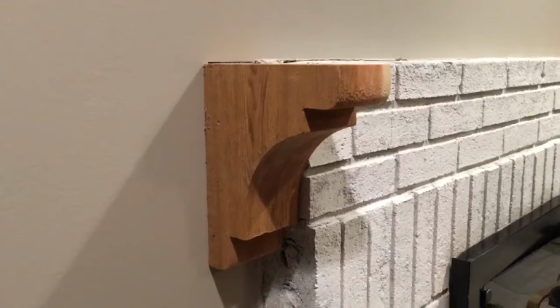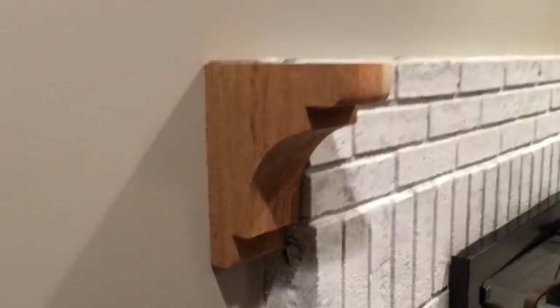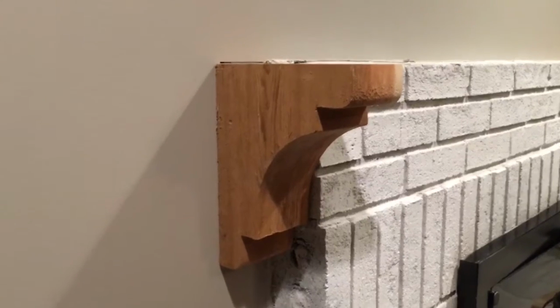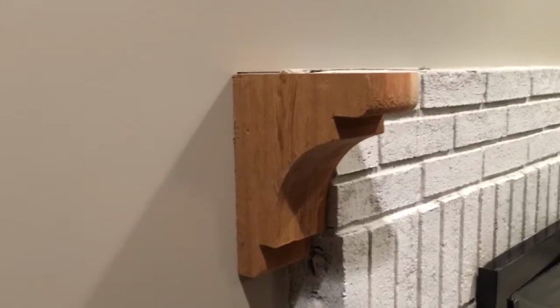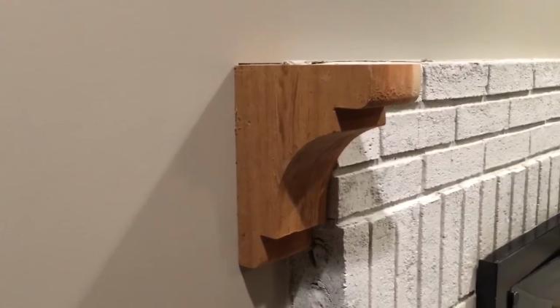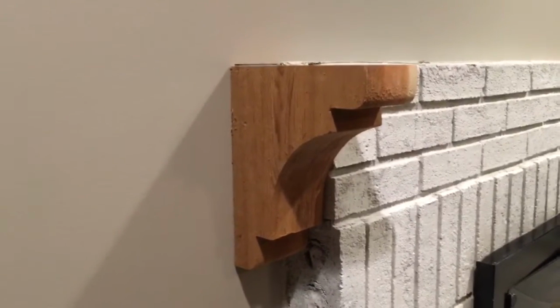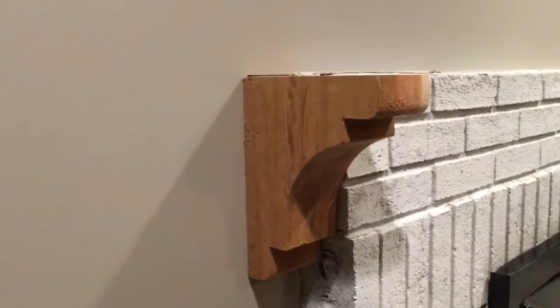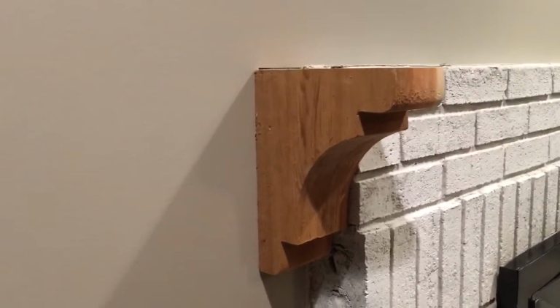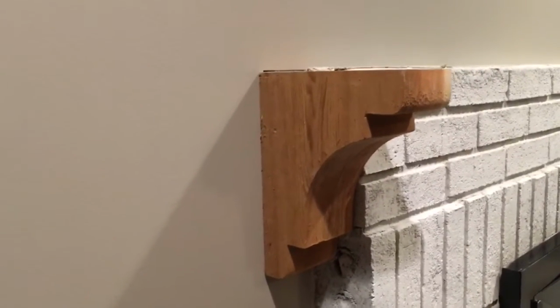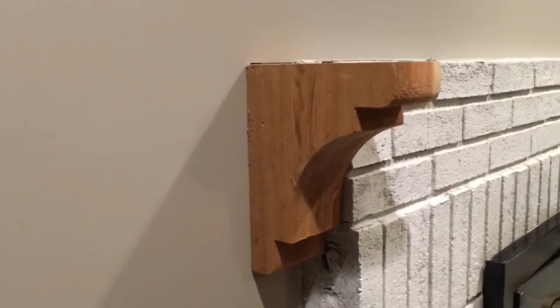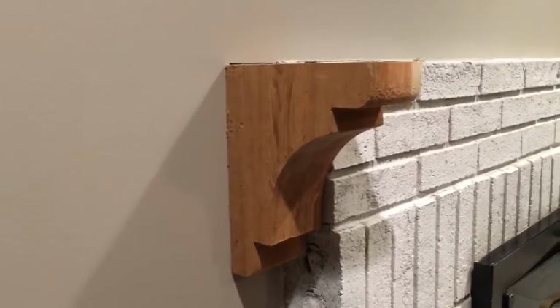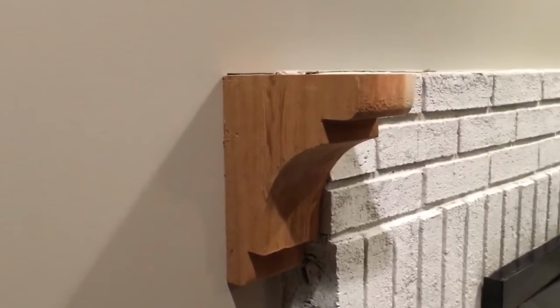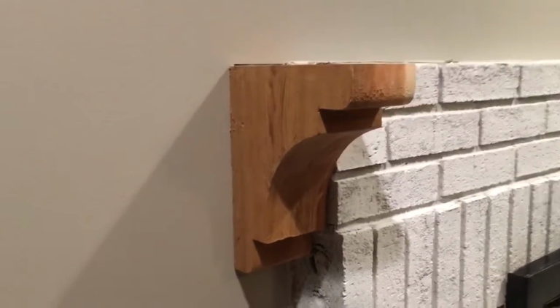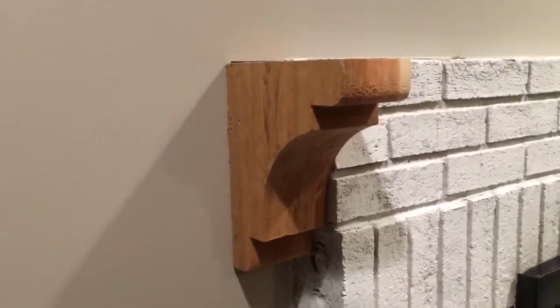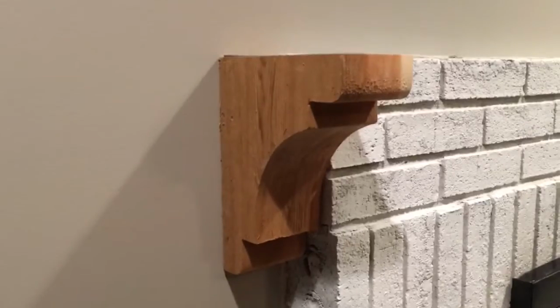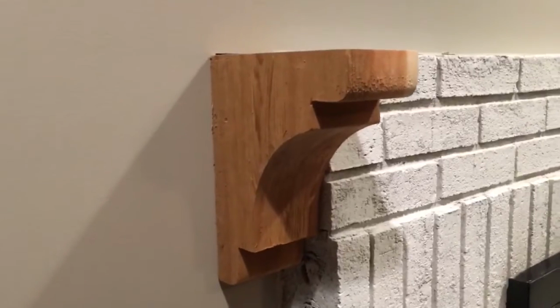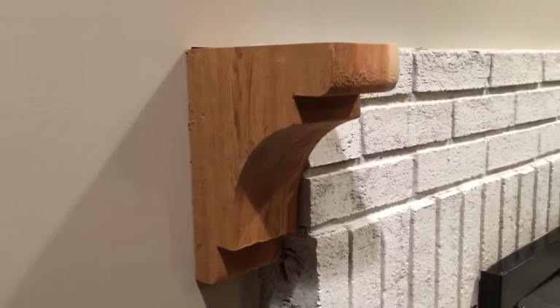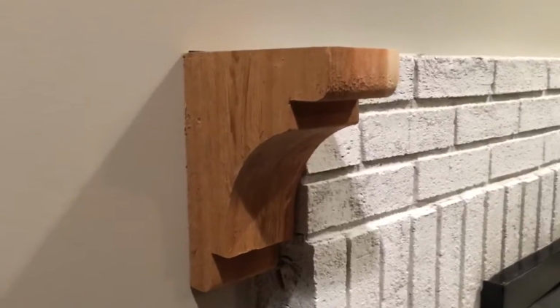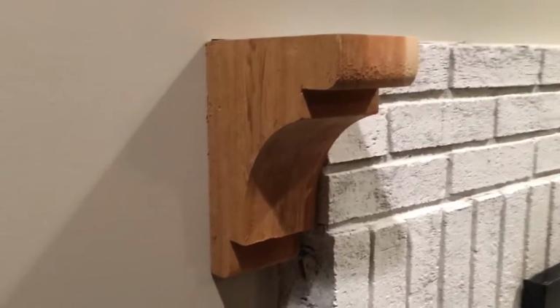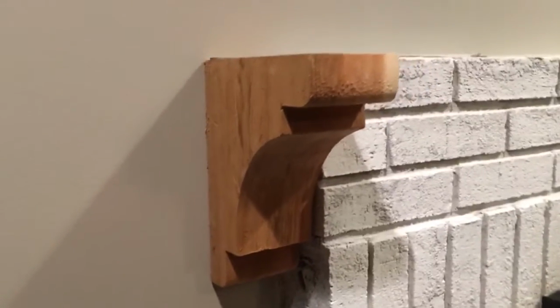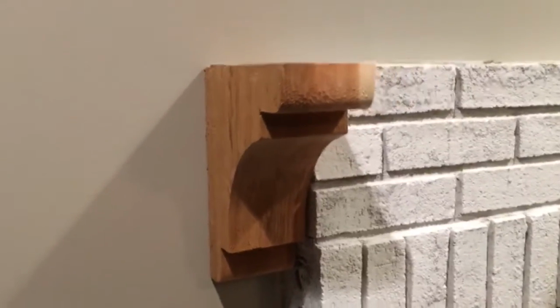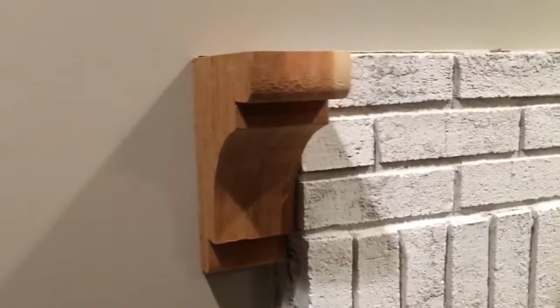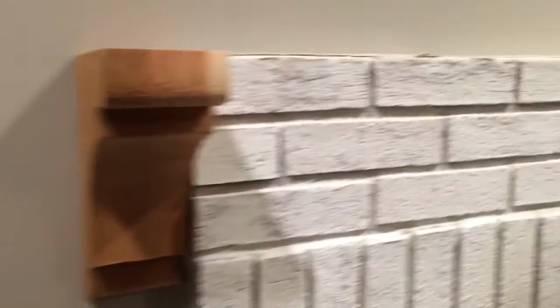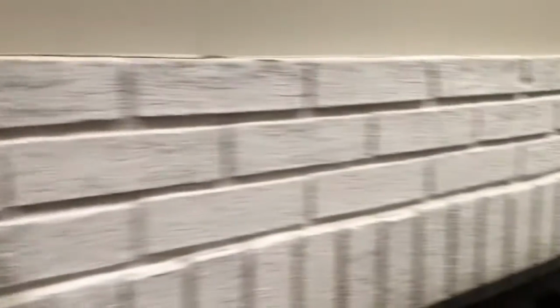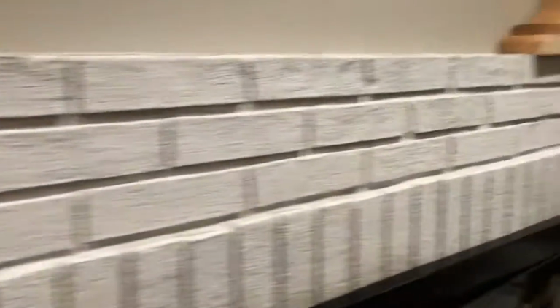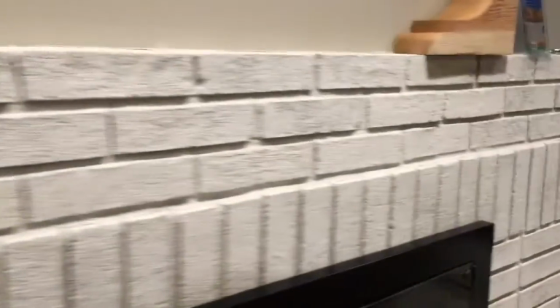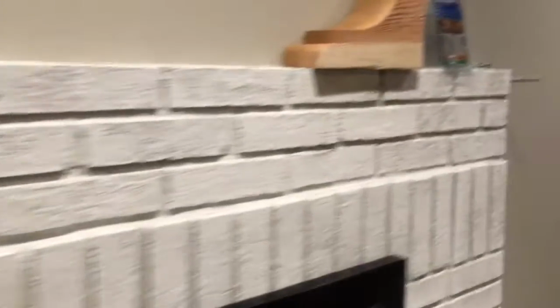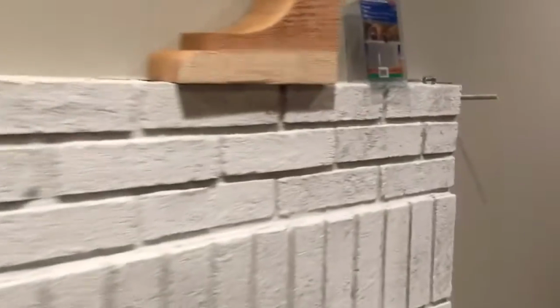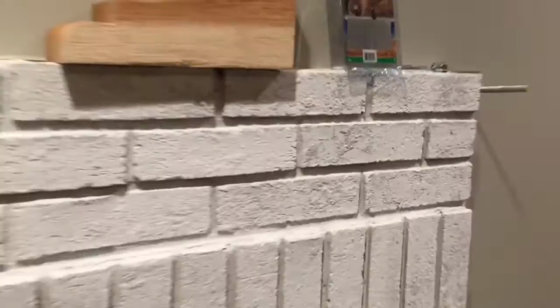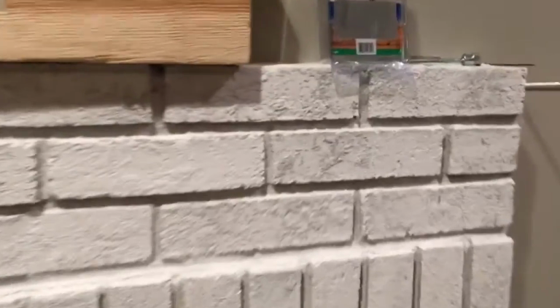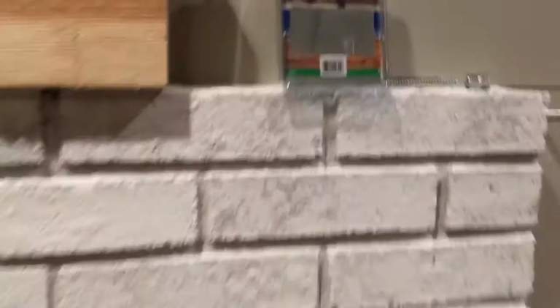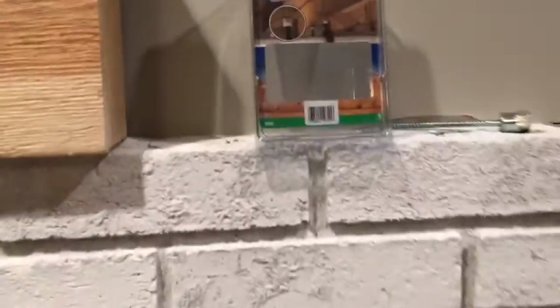I bought these corbels to mount a mantle and I wanted a system that was strong enough to support the mantle, yet have no exposed bolts. I didn't like the keyhole bracket solution, so I found these at the big box store.